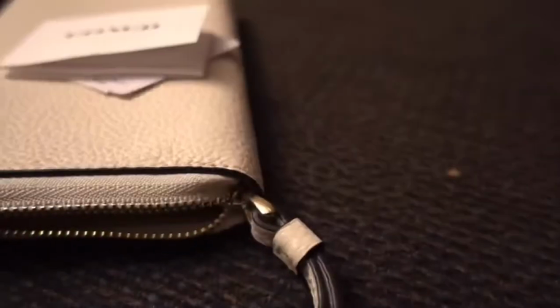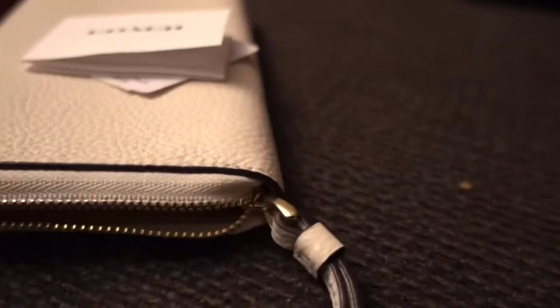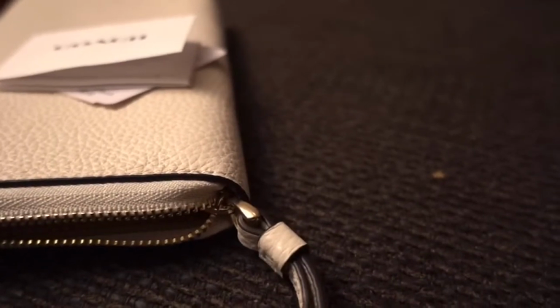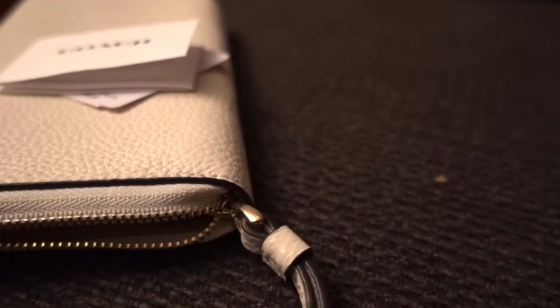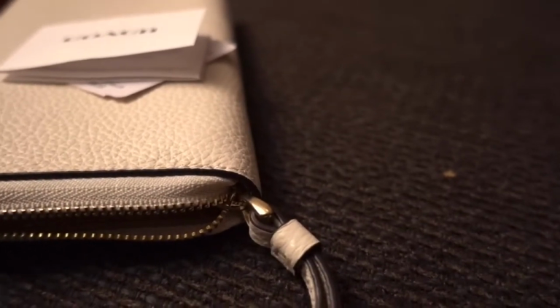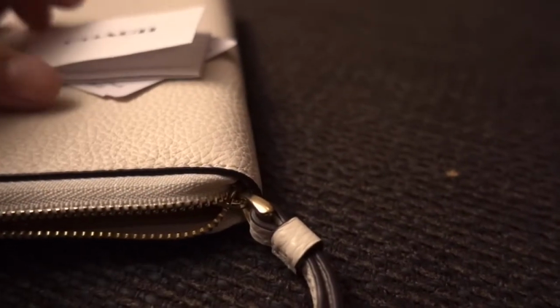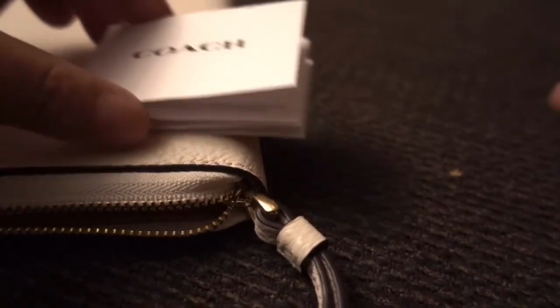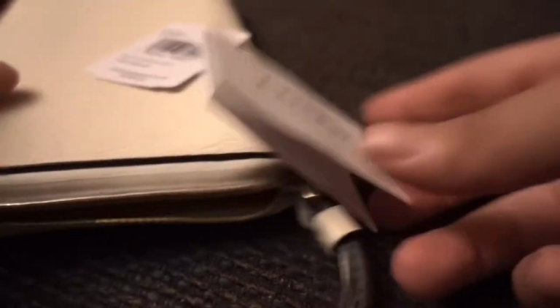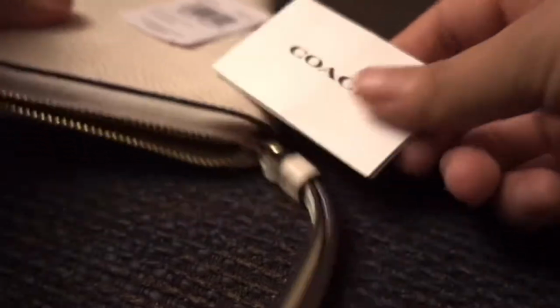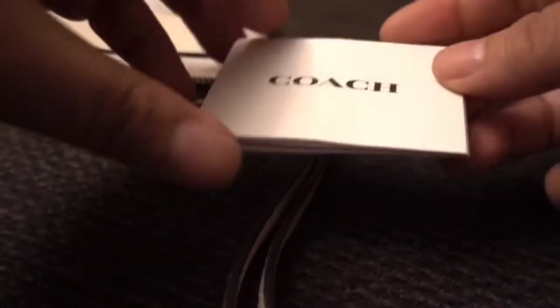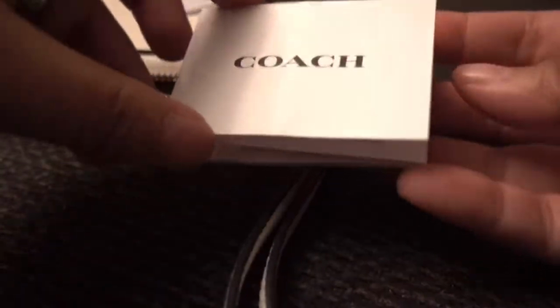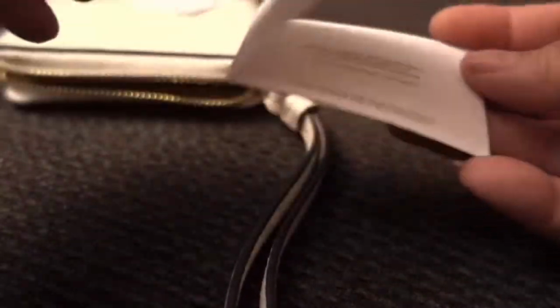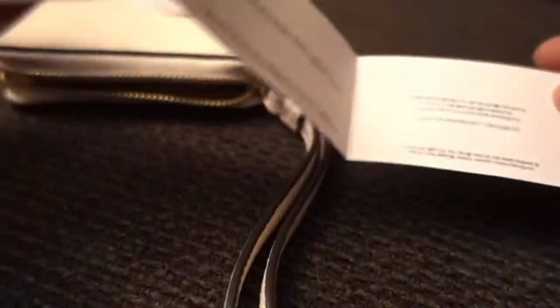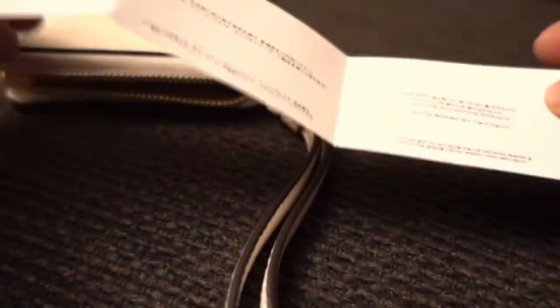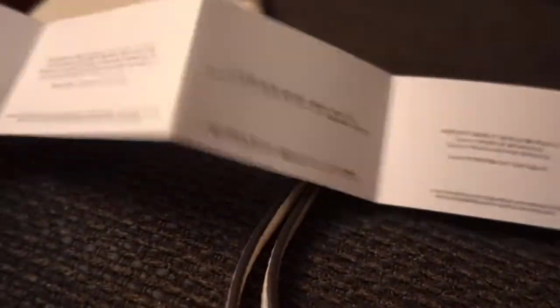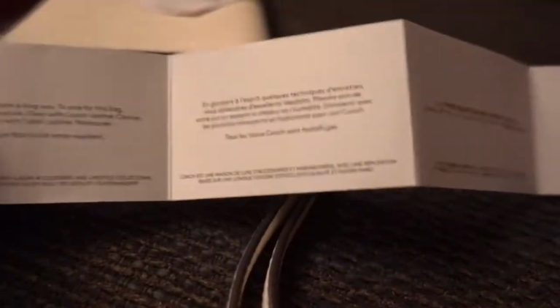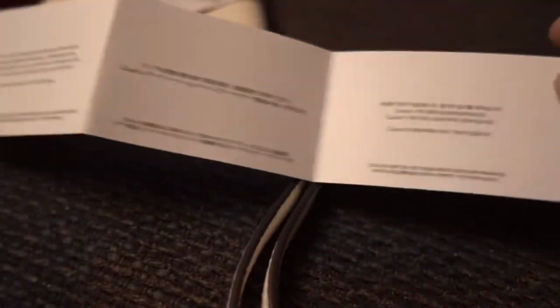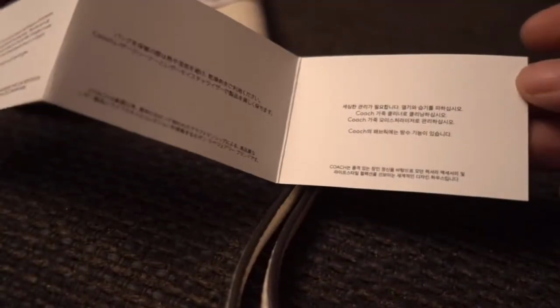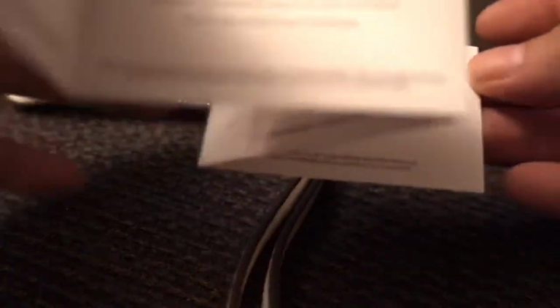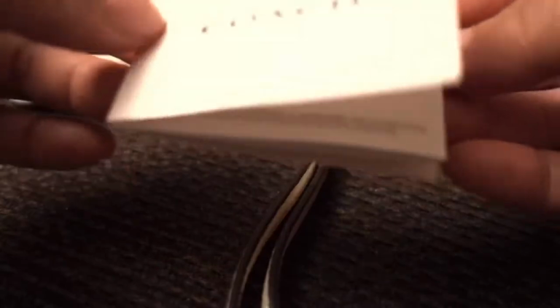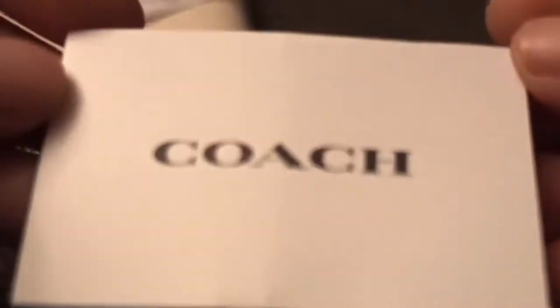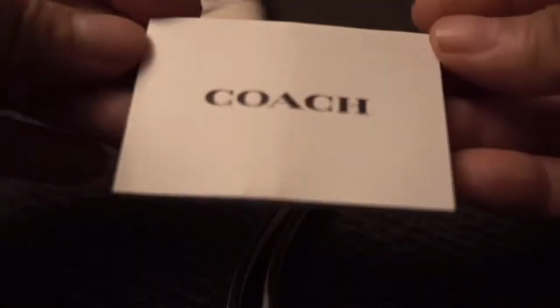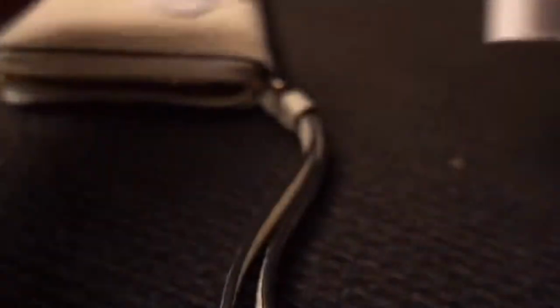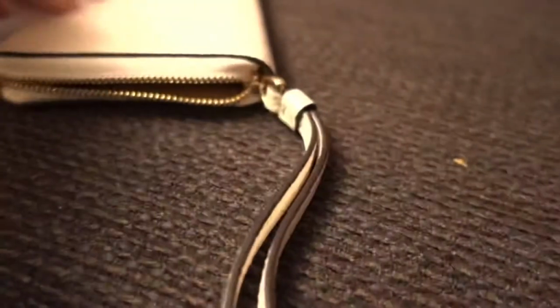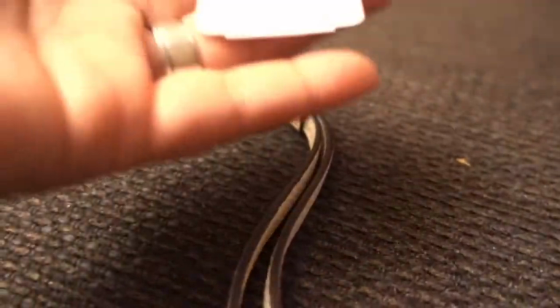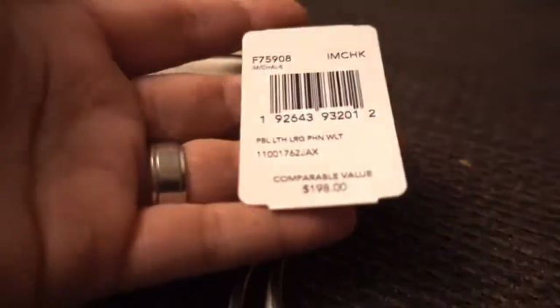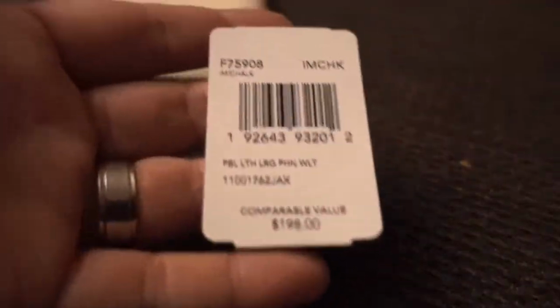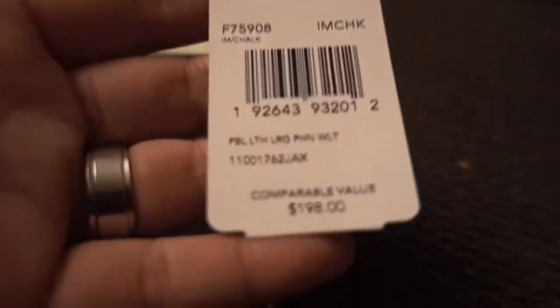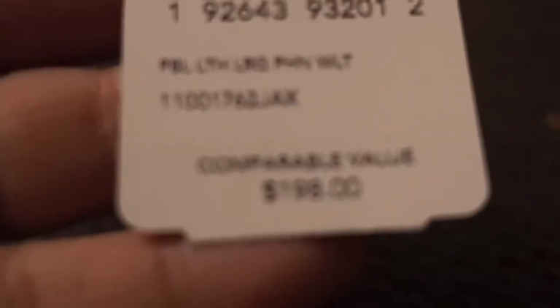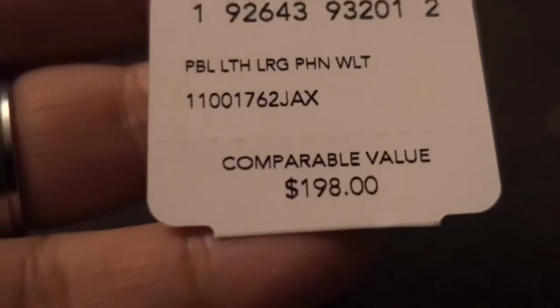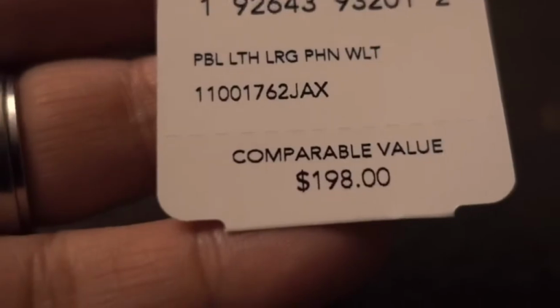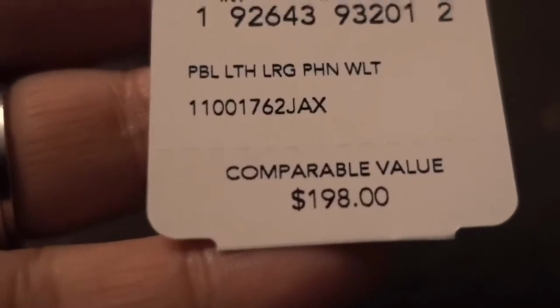Guys, so I actually forgot to show you that, of course, the inside — we also have this little care manual thingy that you can use for it. That's that. And likewise, here's the price, and that's the description, if you guys are wondering.